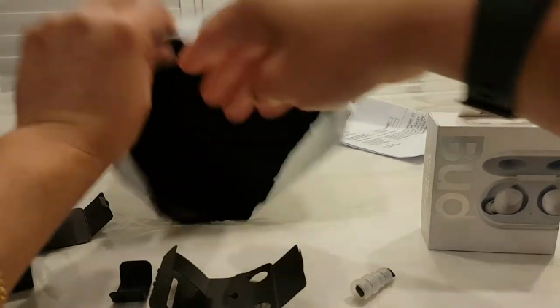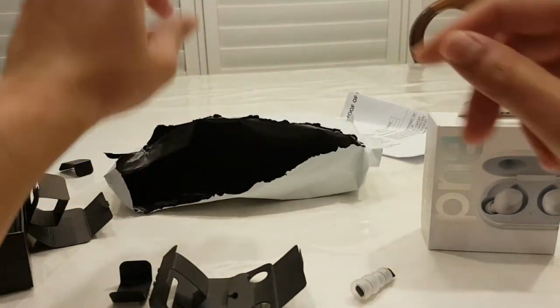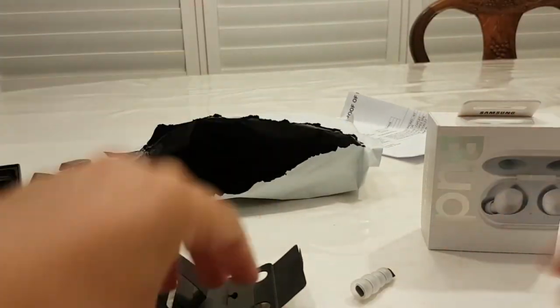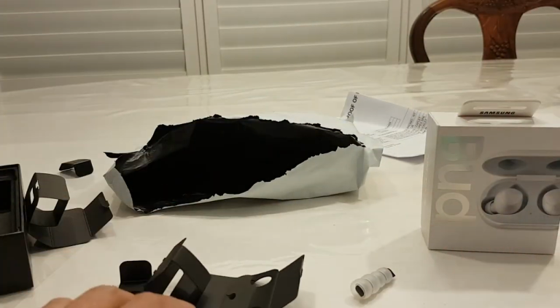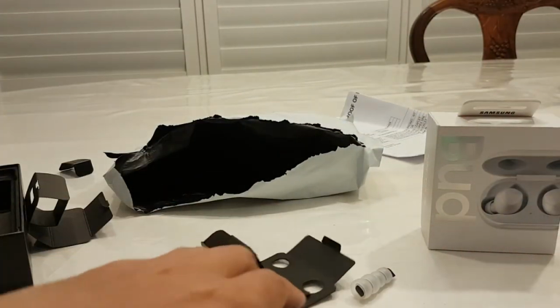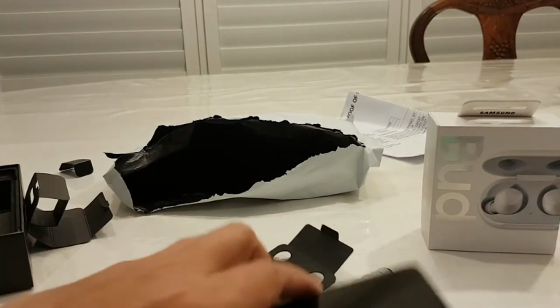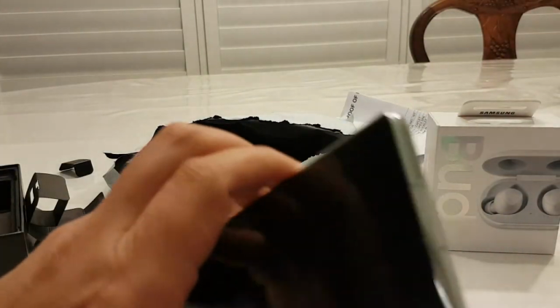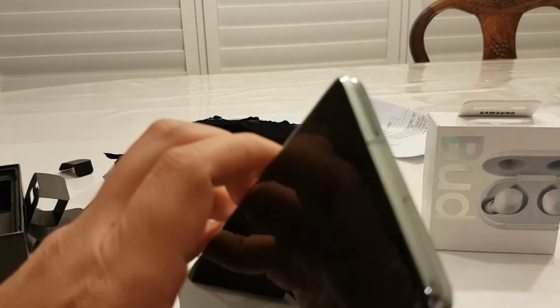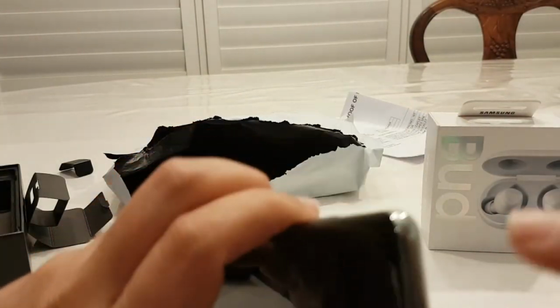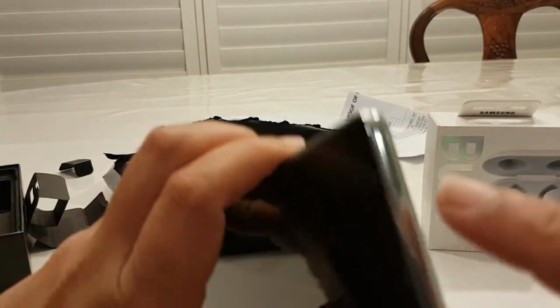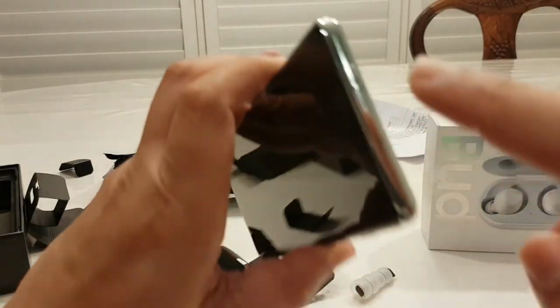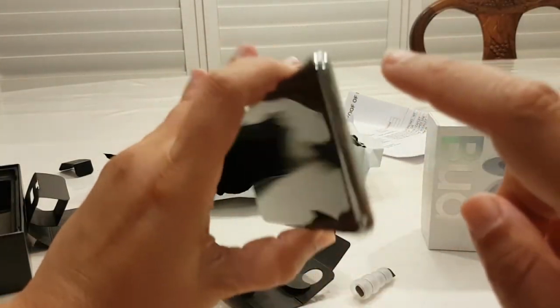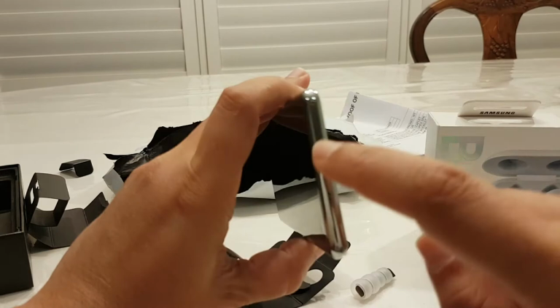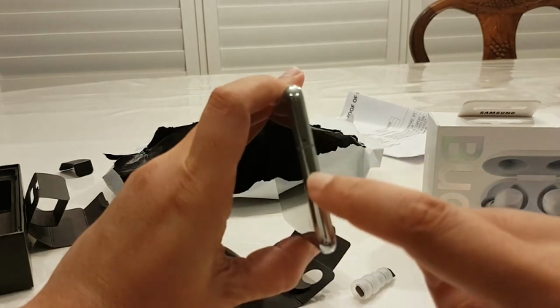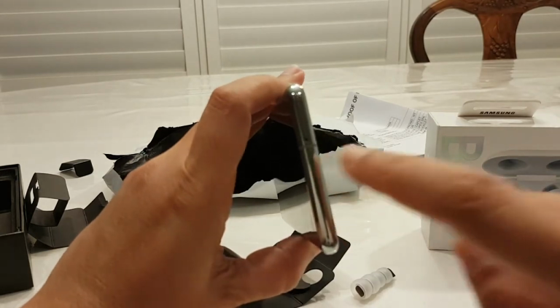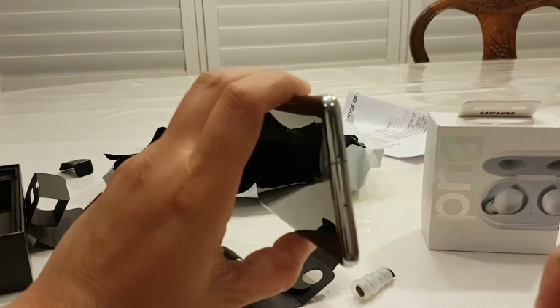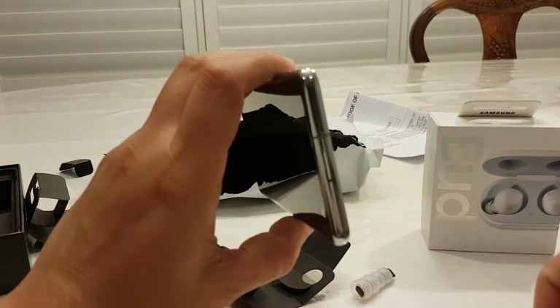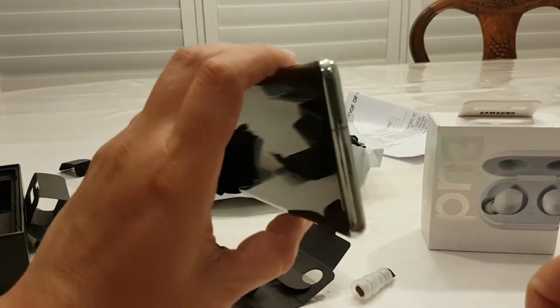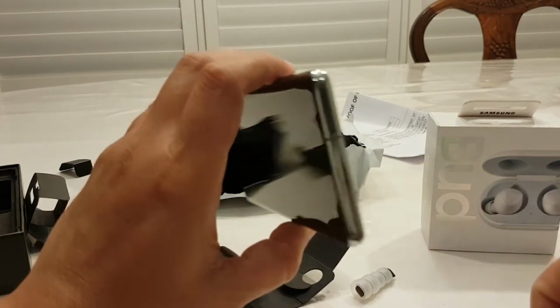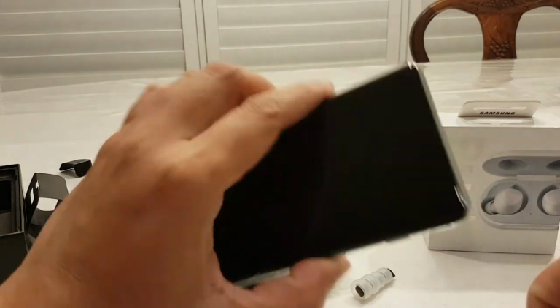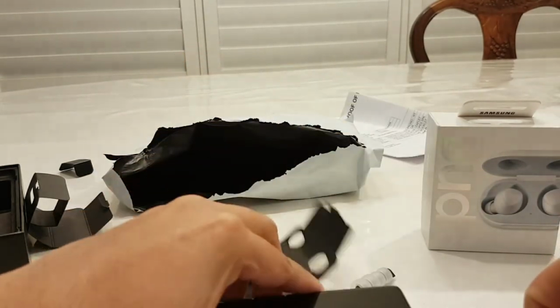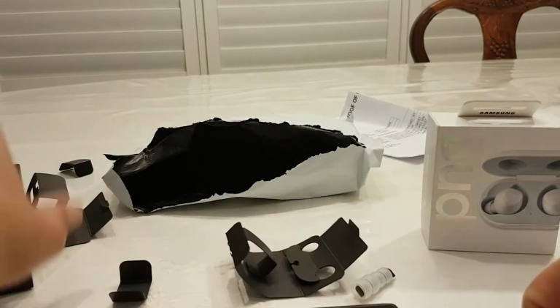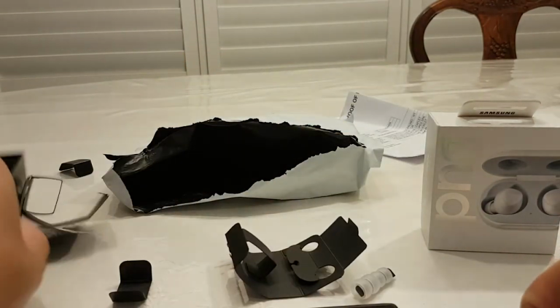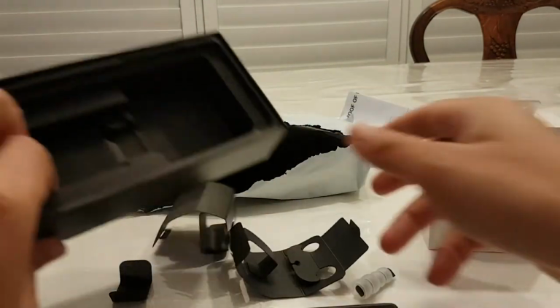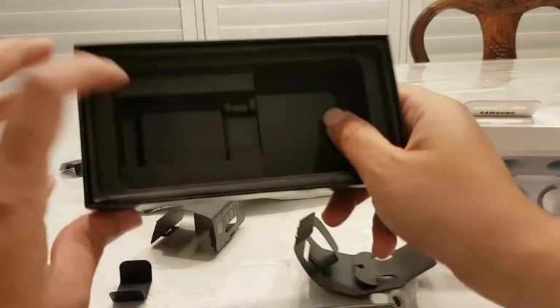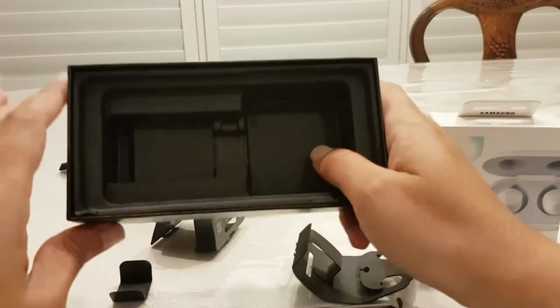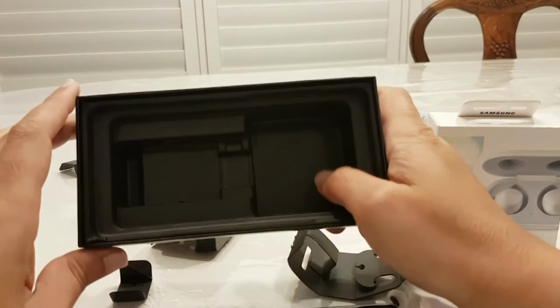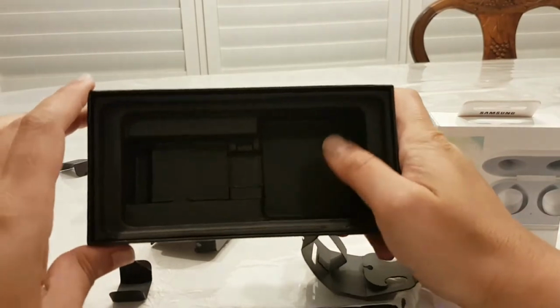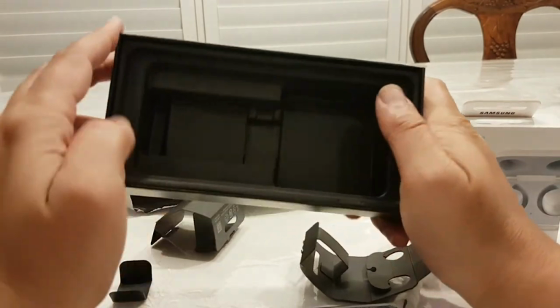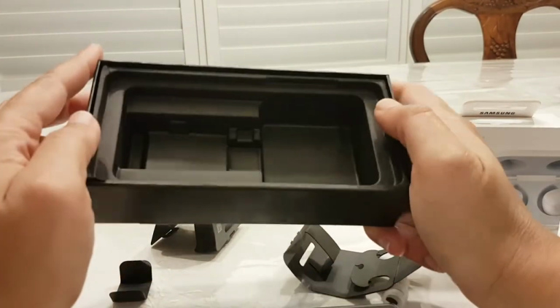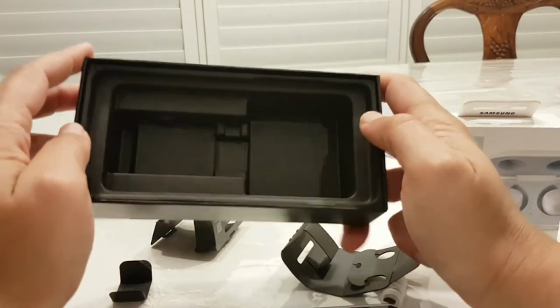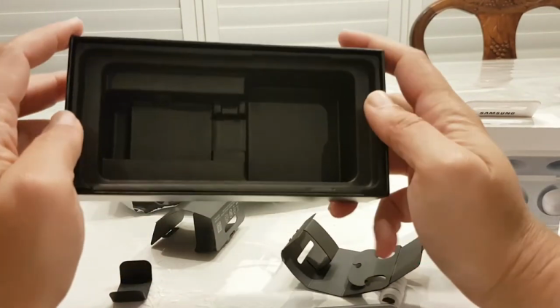That's all that came with it. So we don't actually have the thing to pop the SIM tray open. Luckily I've got some spare ones around, but did I miss it in the box? I don't think I have. There's nothing in there.